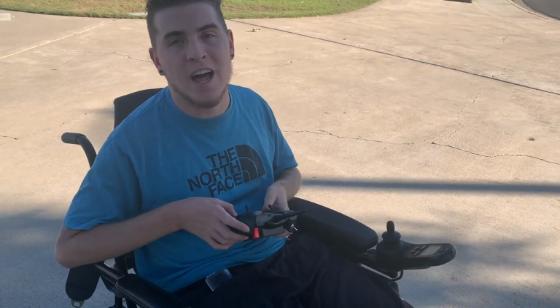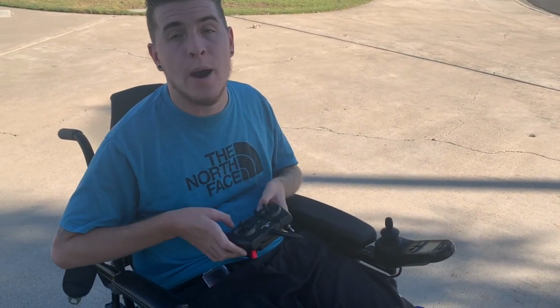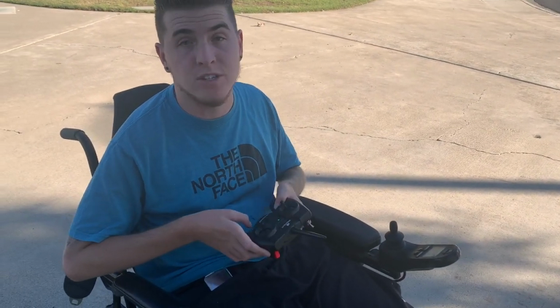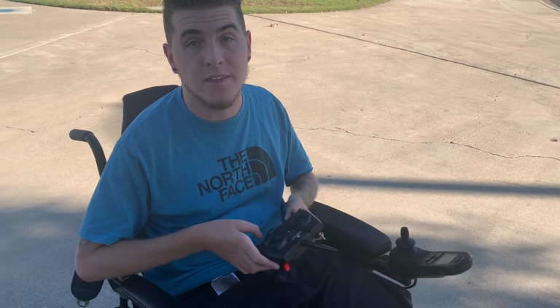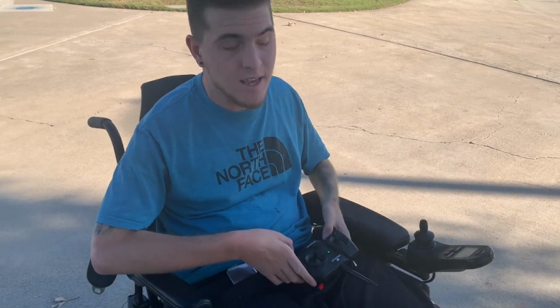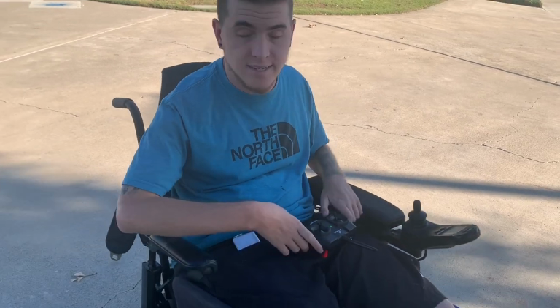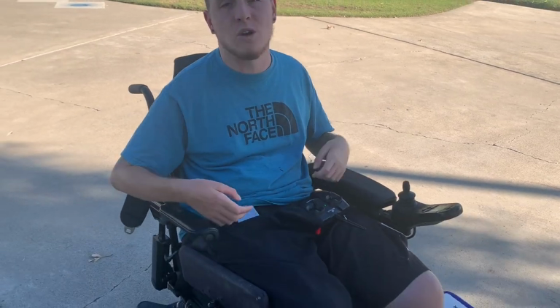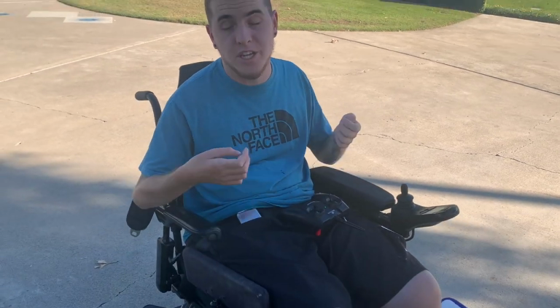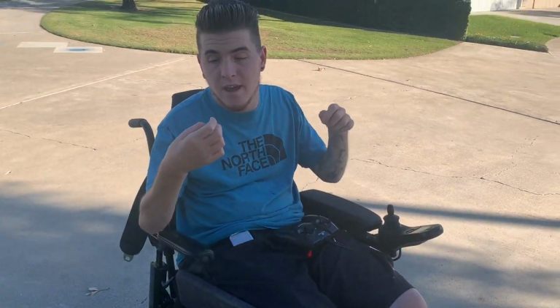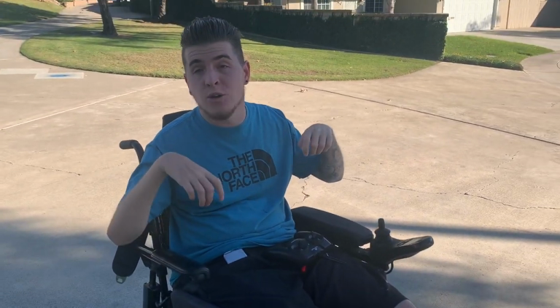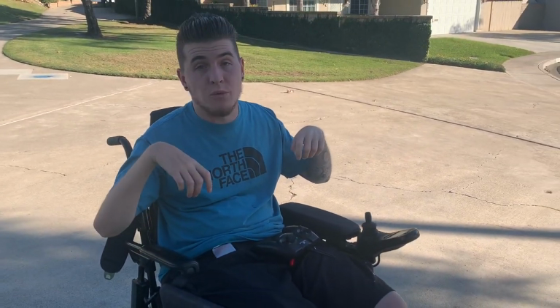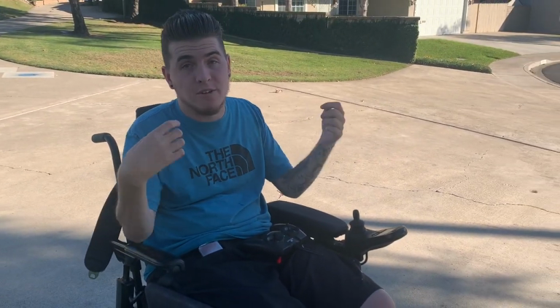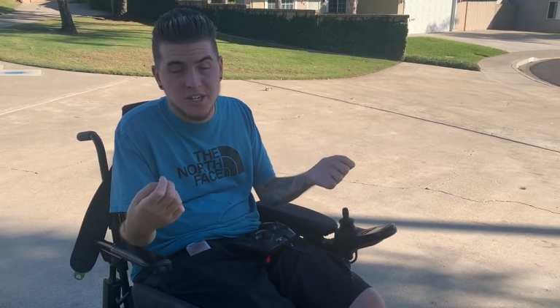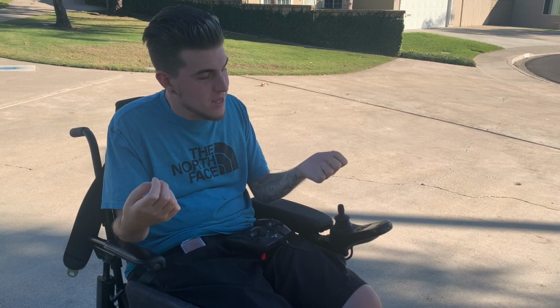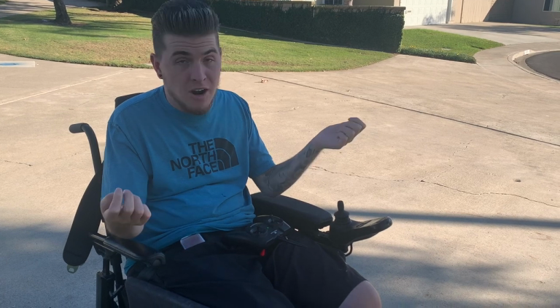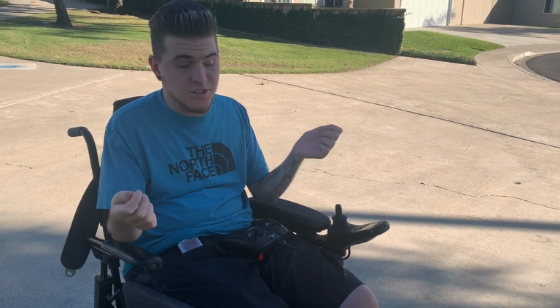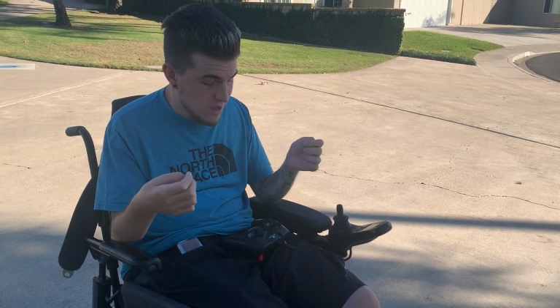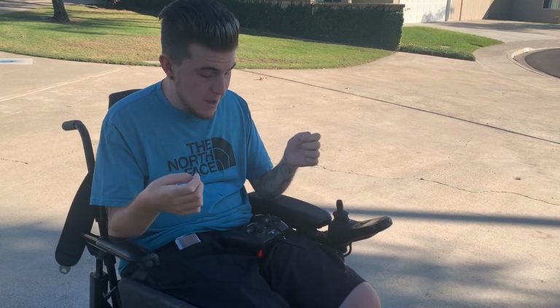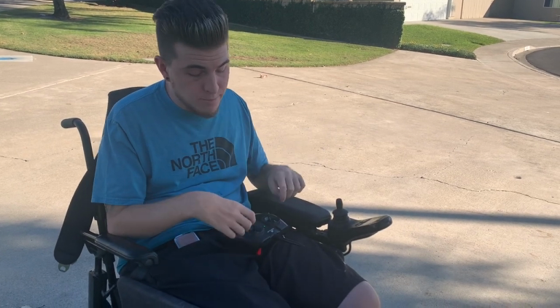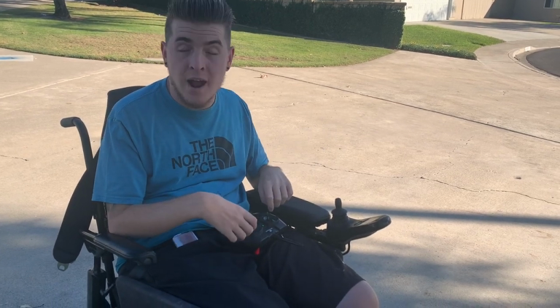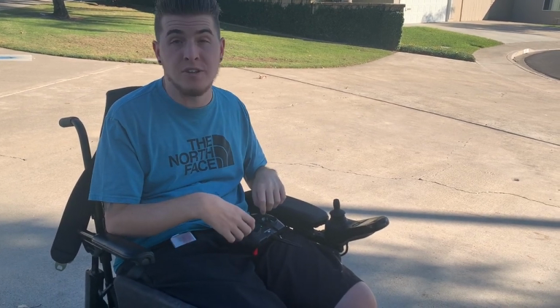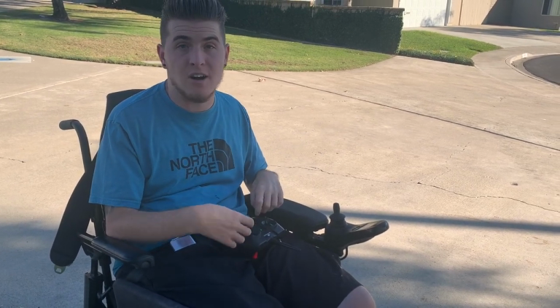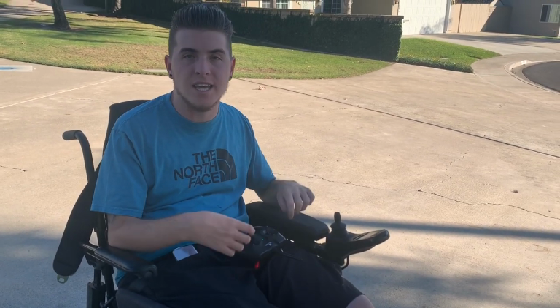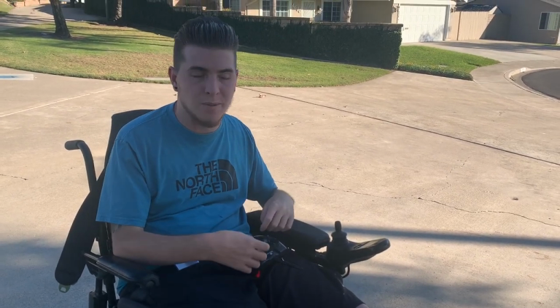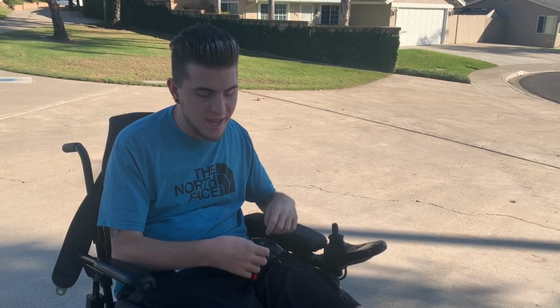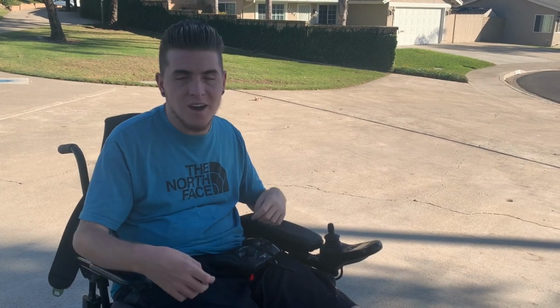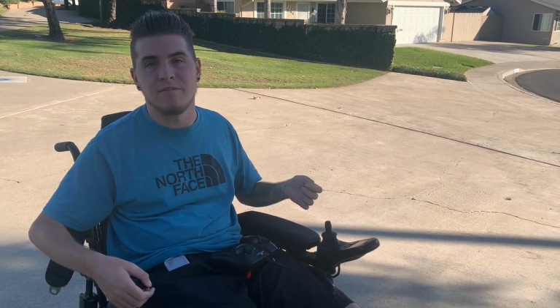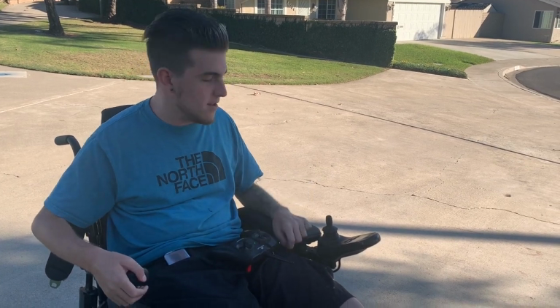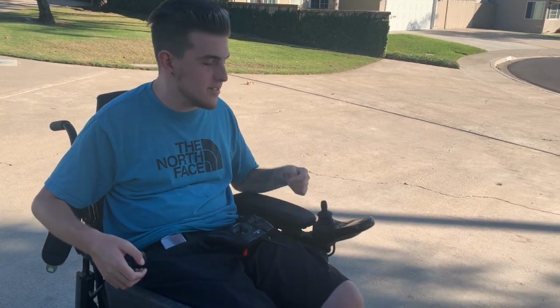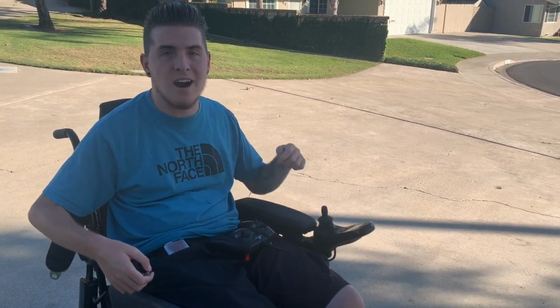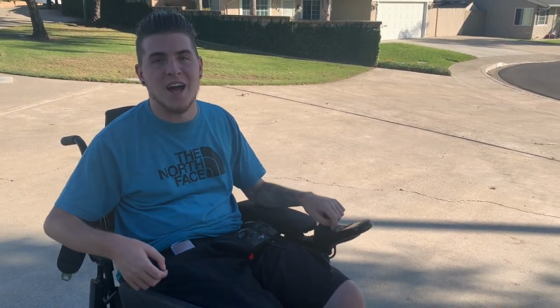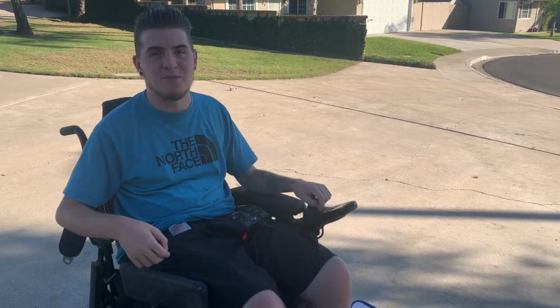I want to fly the plane around a little bit and show you how it flies and how I'm able to operate this as a C4 quadriplegic. I don't have any wrist or finger function at all, so I've figured out how to do this. I'll get a close-up of my hands while I'm flying it — let's take off and fly around for a bit.